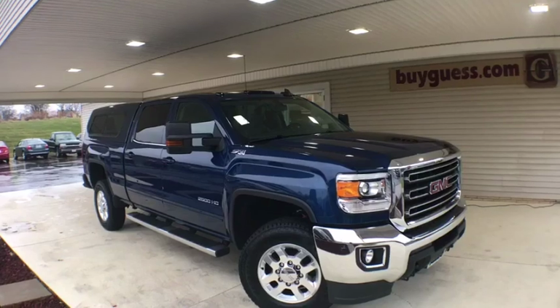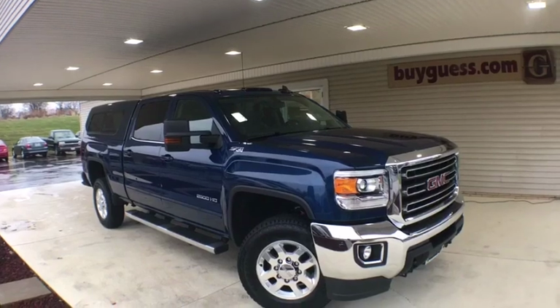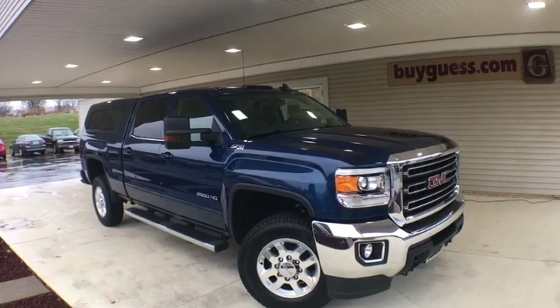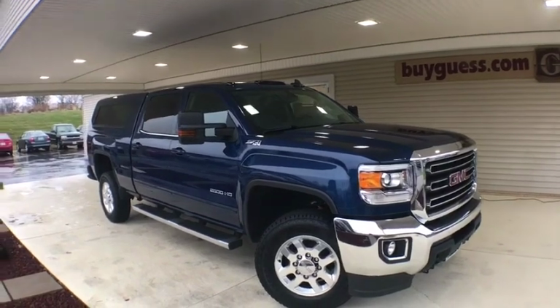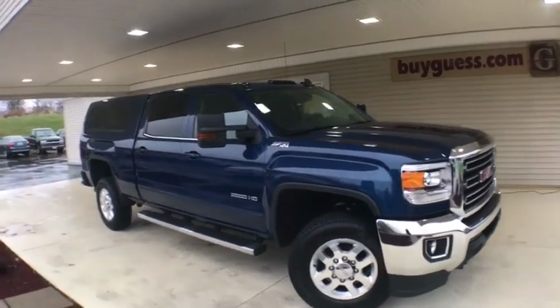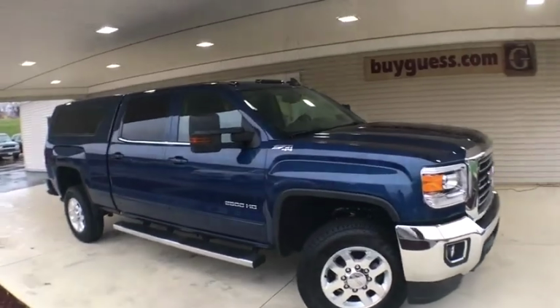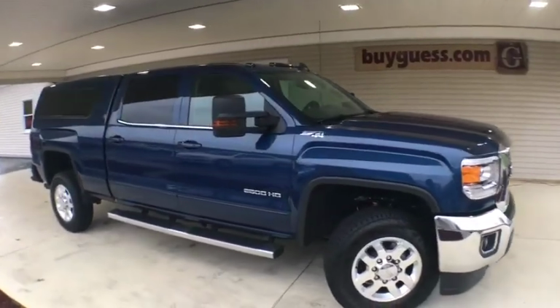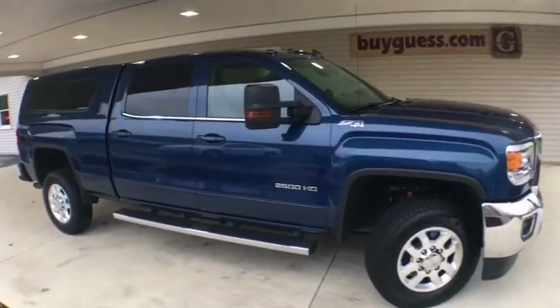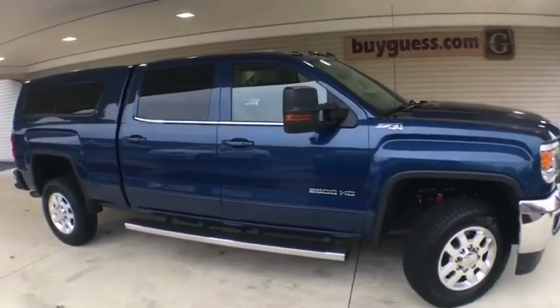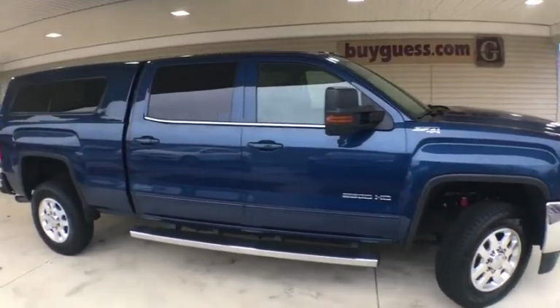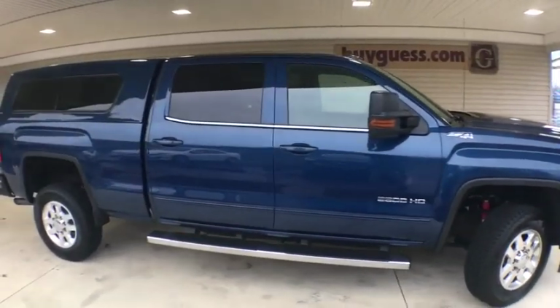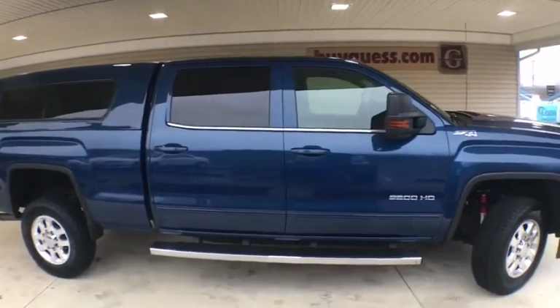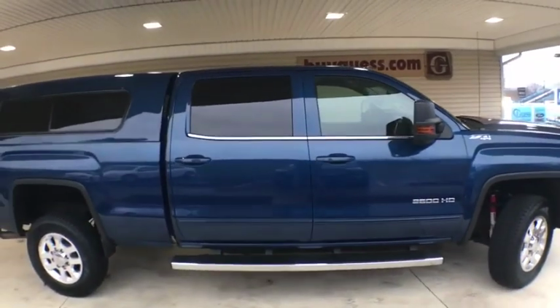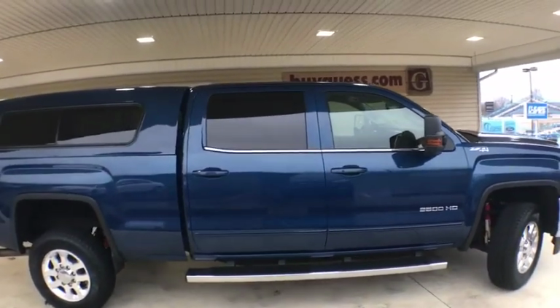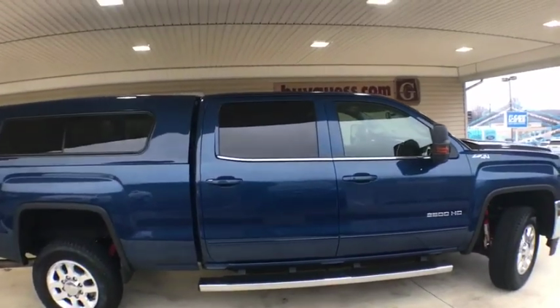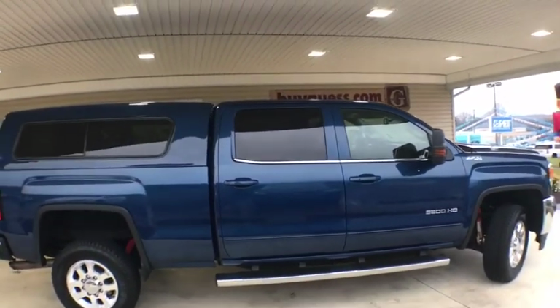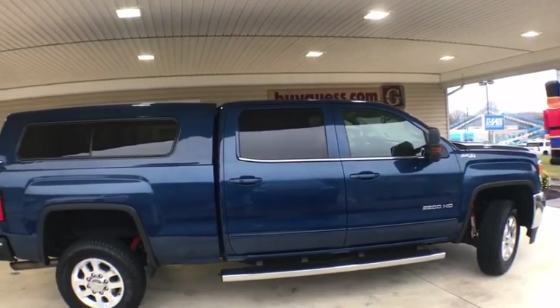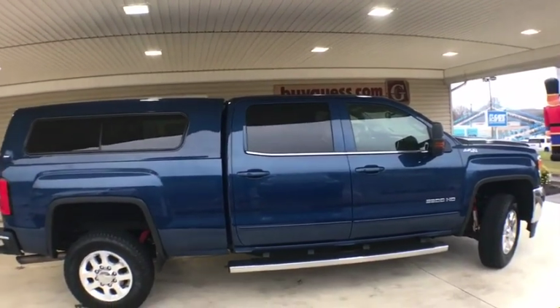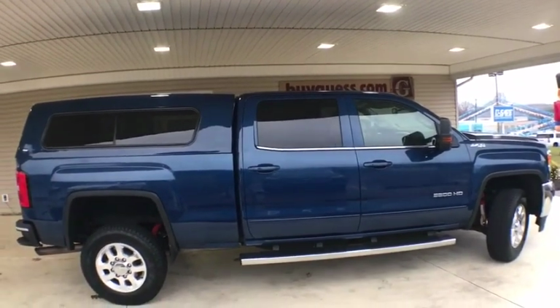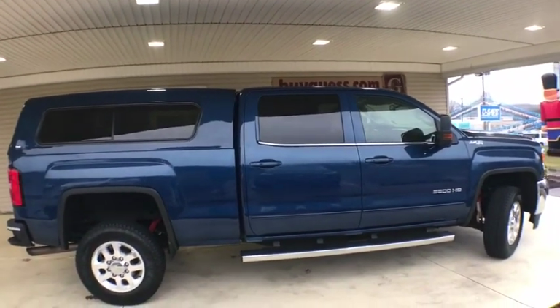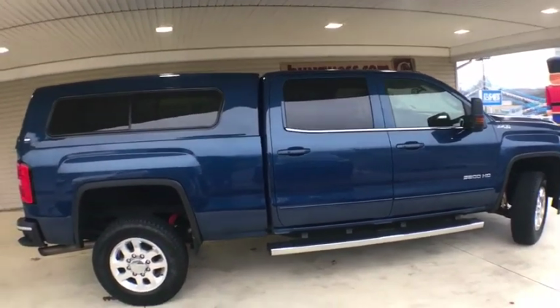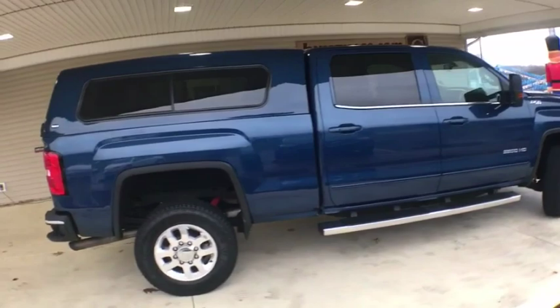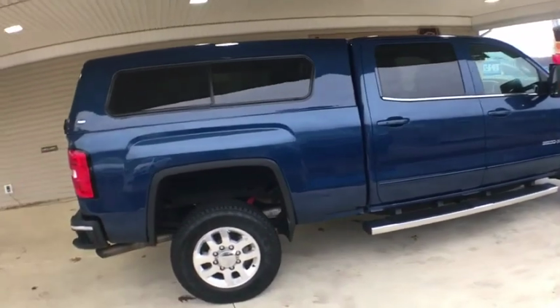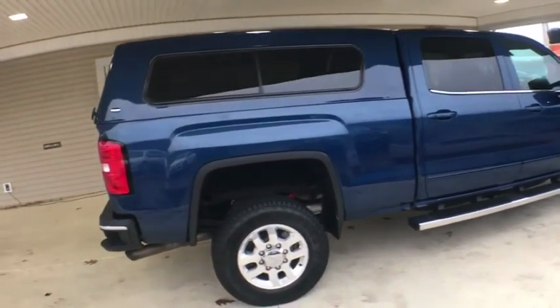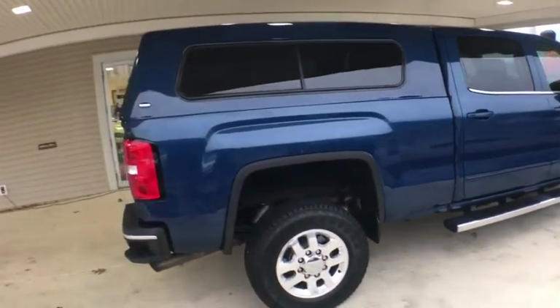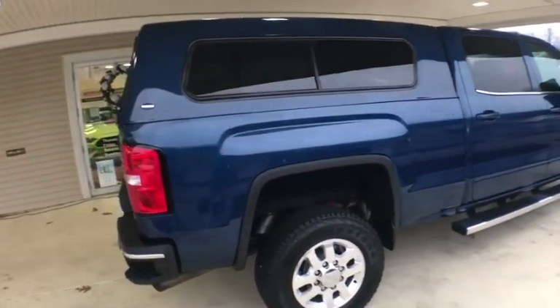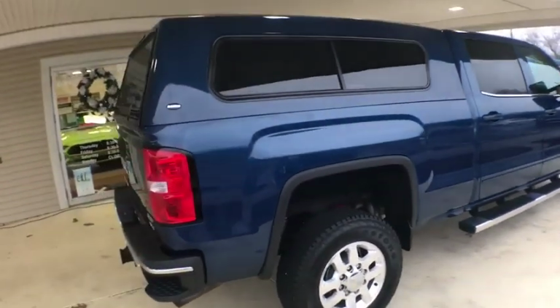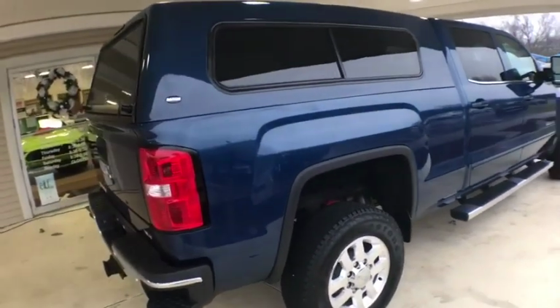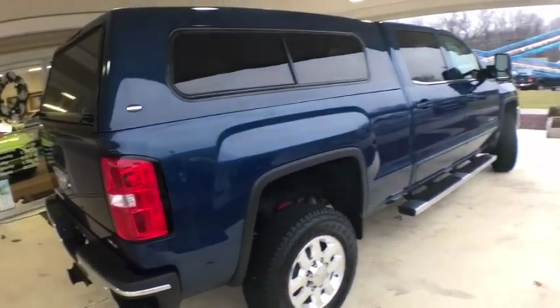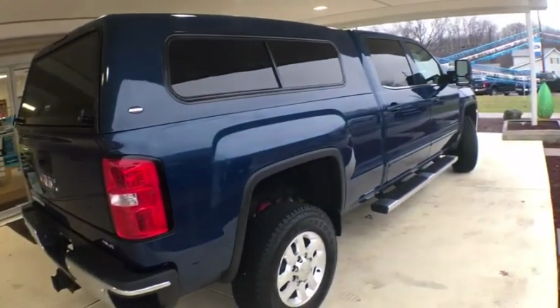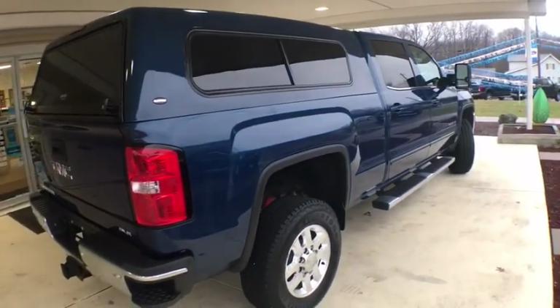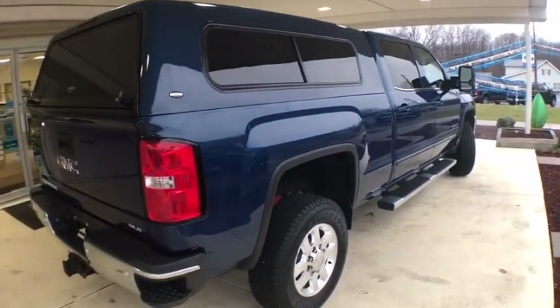Stop by and take a look at the 2015 GMC Sierra 2500 HD. The GMC Sierra 2500 HD has all your workhorse basics covered. No worries here — this vehicle has less than 45,000 miles.